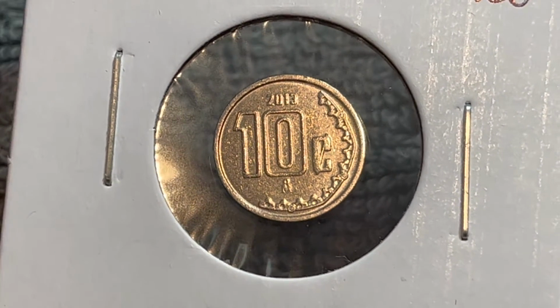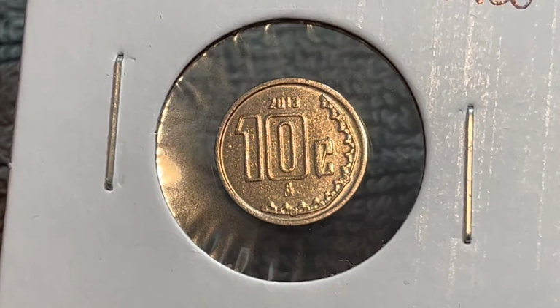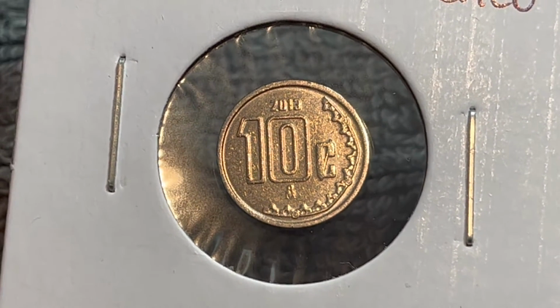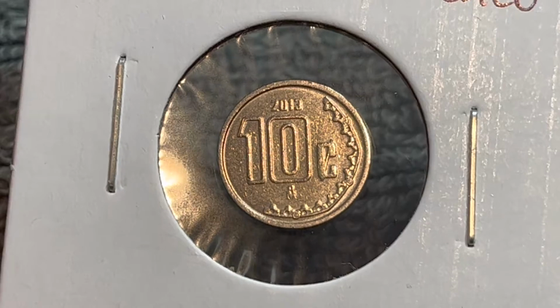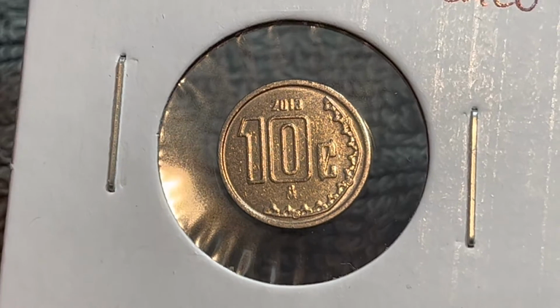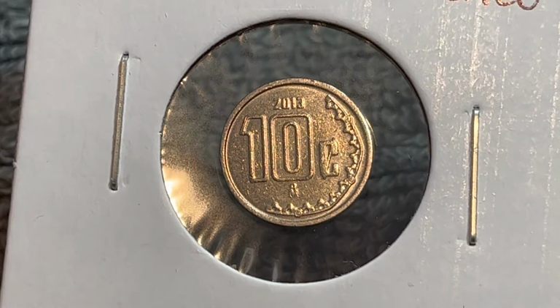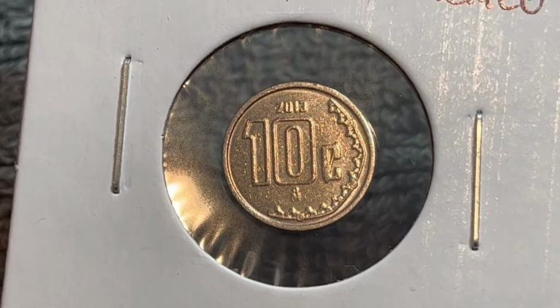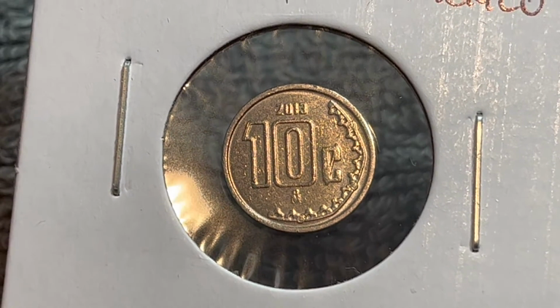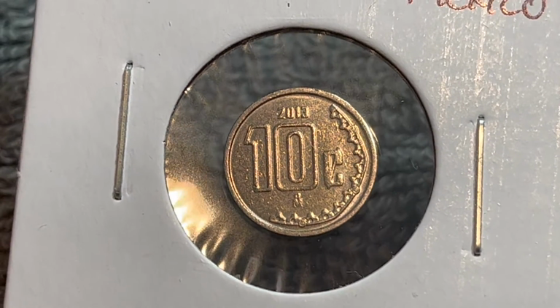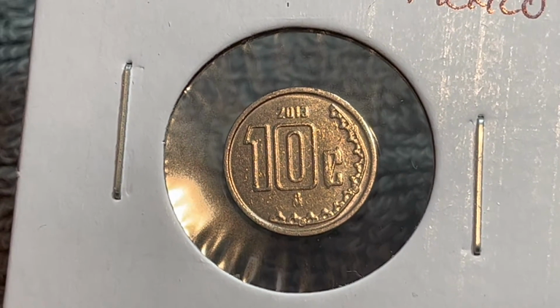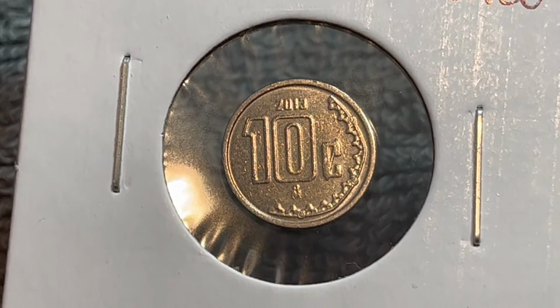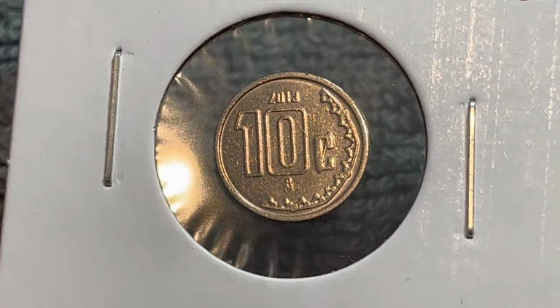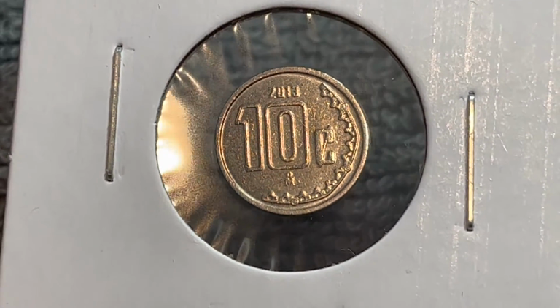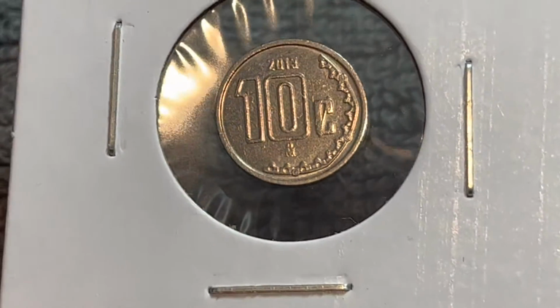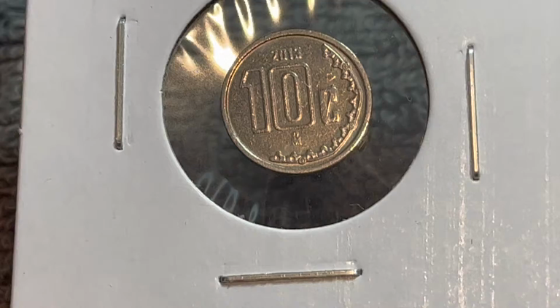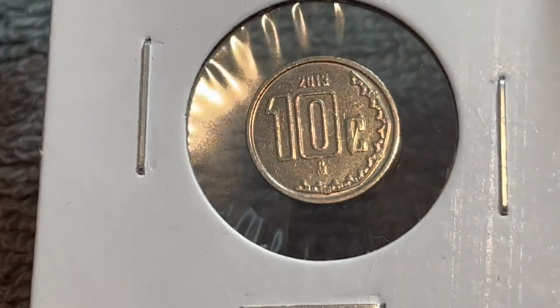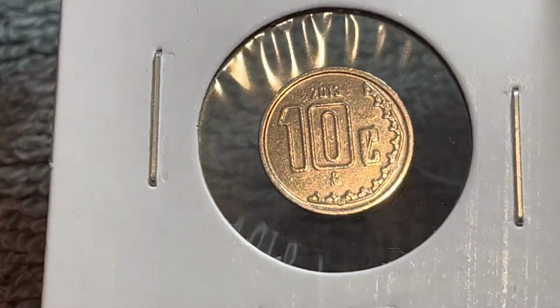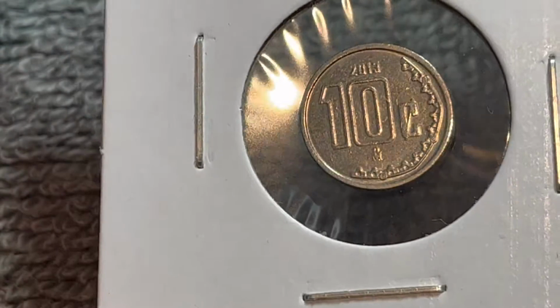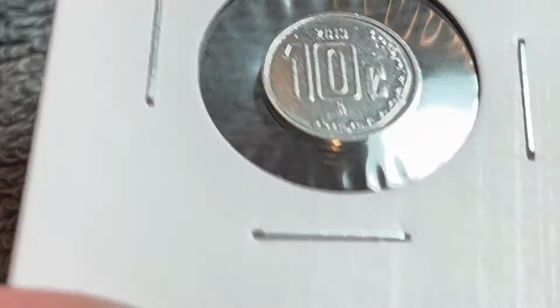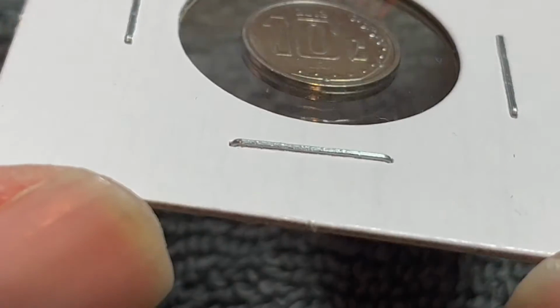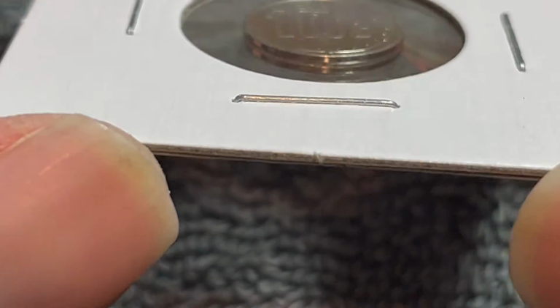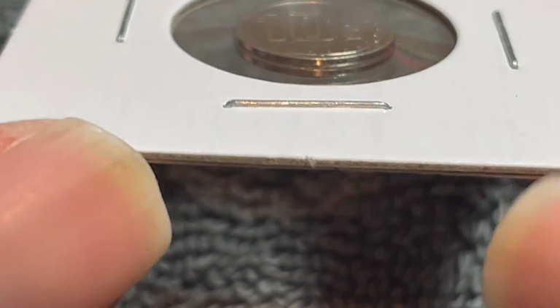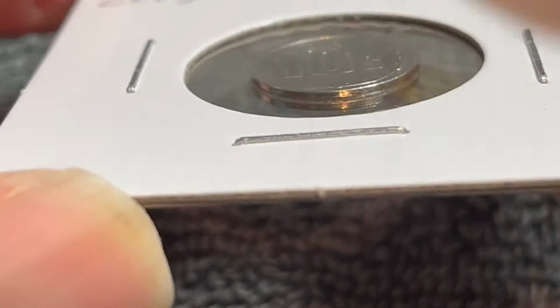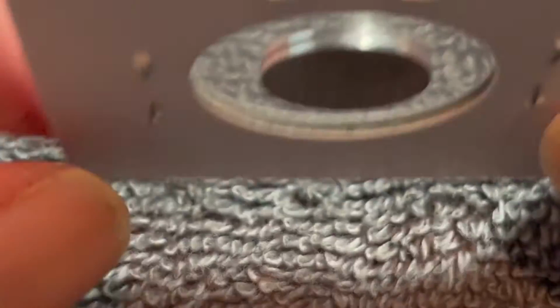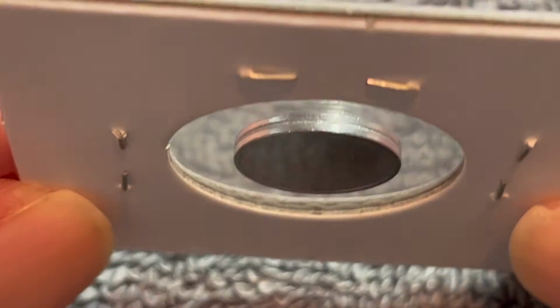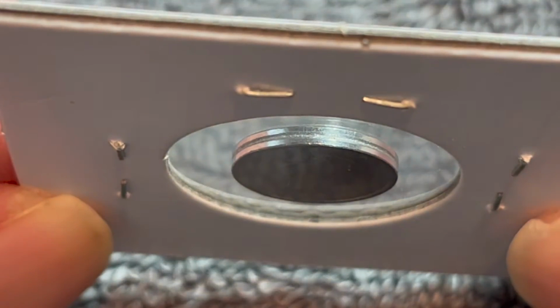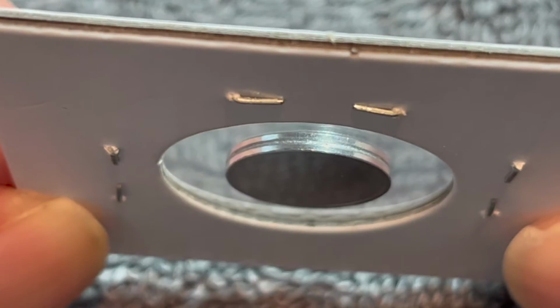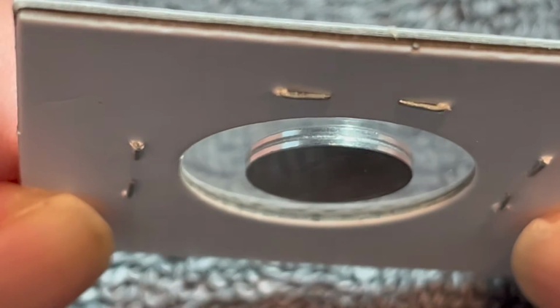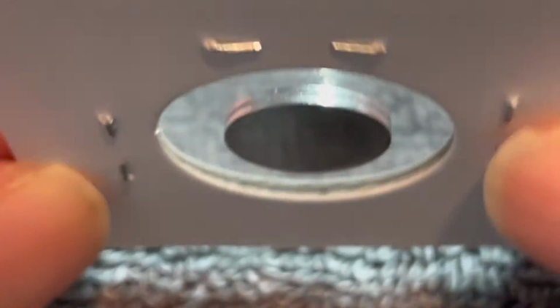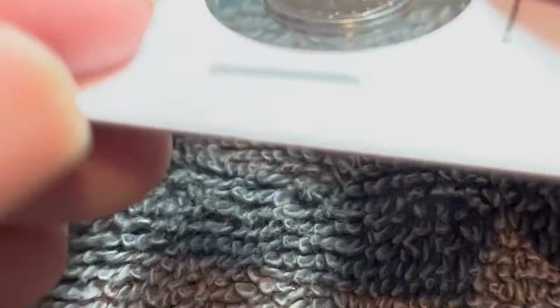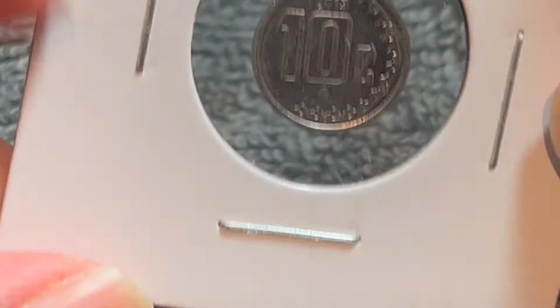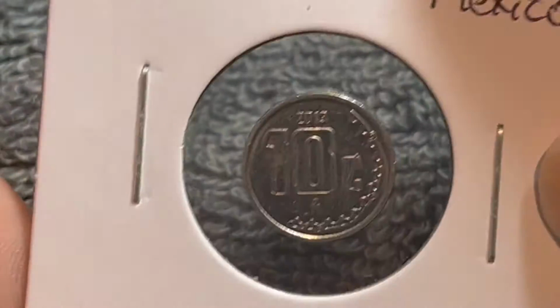This is a very tiny coin. It's stainless steel in composition, 1.755 grams in weight, 14 millimeters in diameter, 1.65 millimeters thick, with a smooth edge that has a groove in the middle of it — you can kind of tell from the flip.